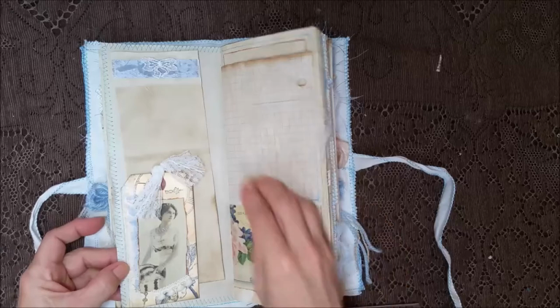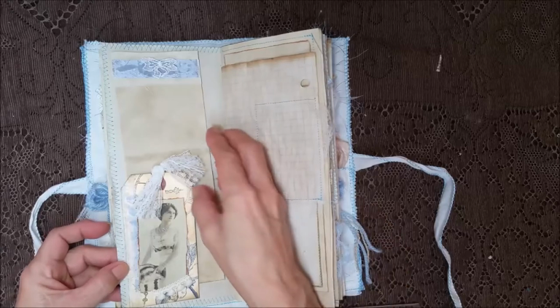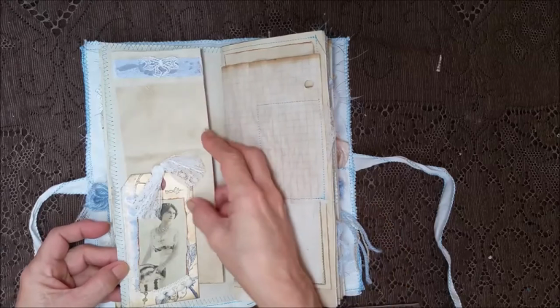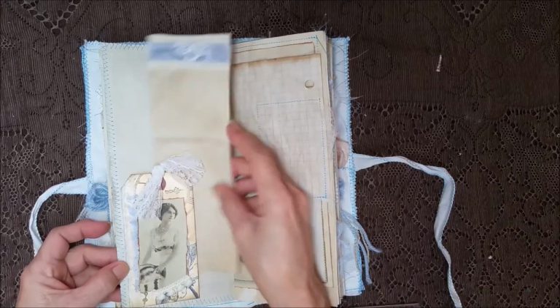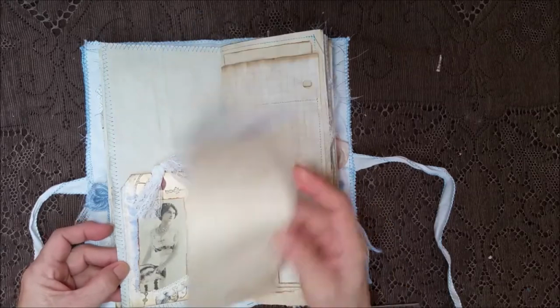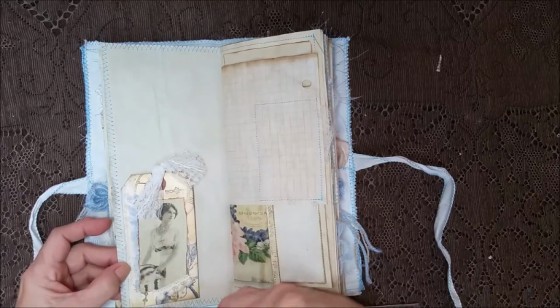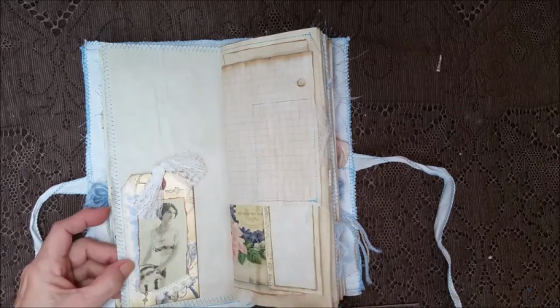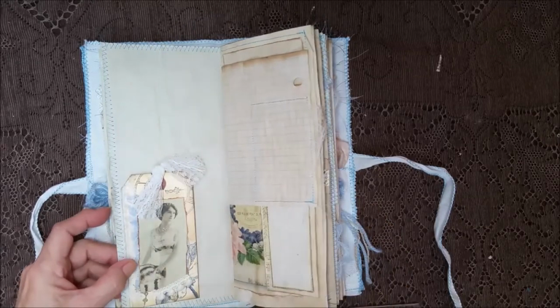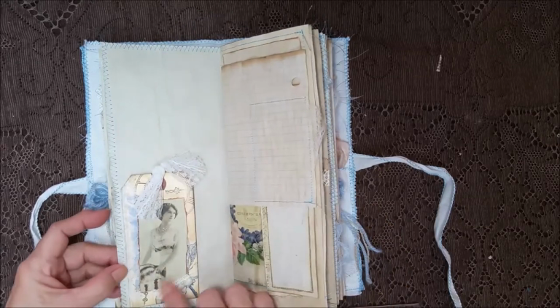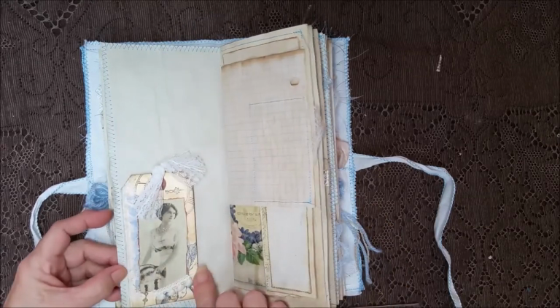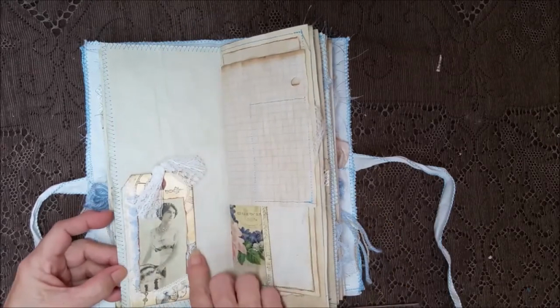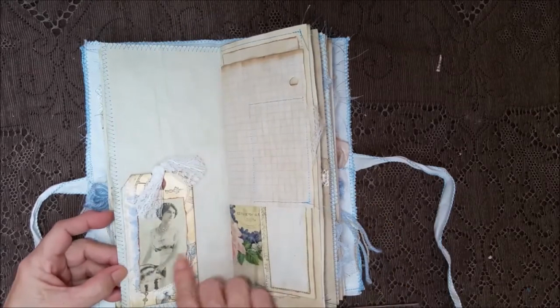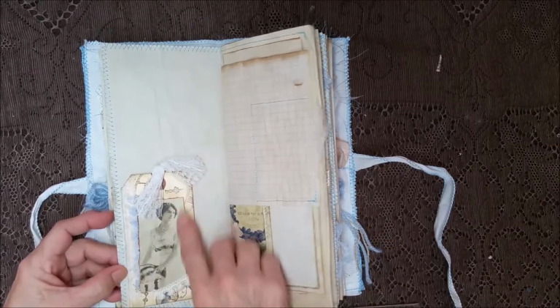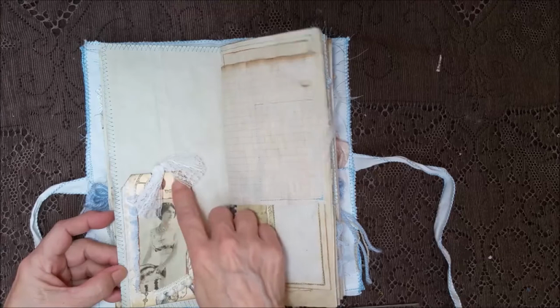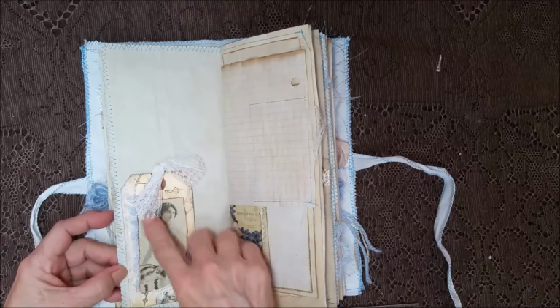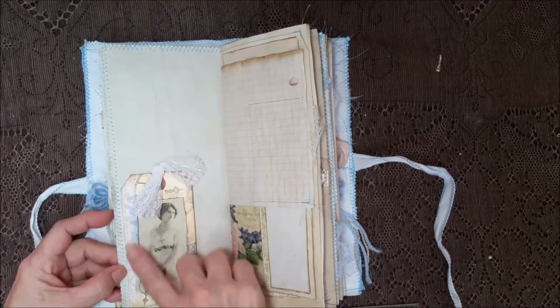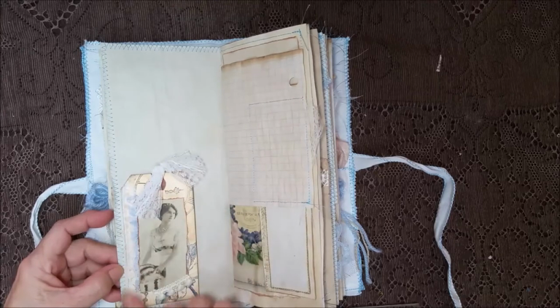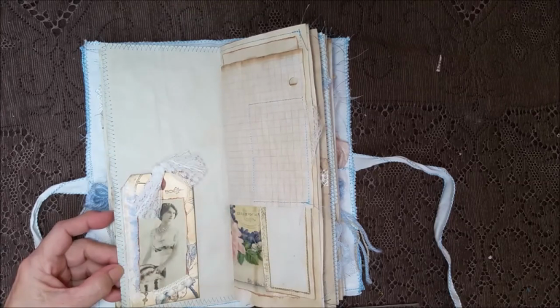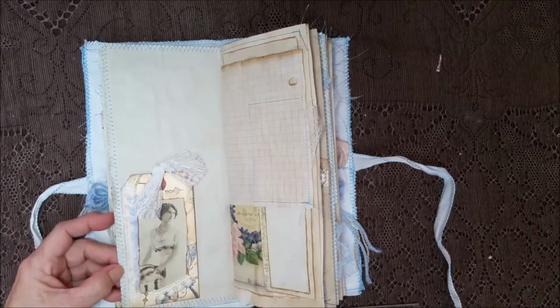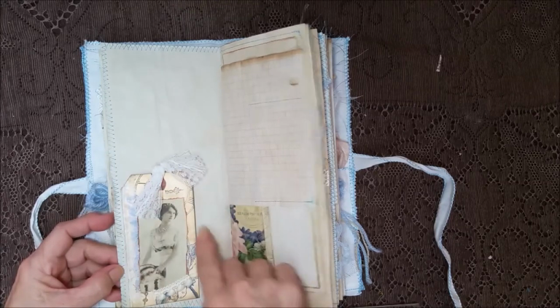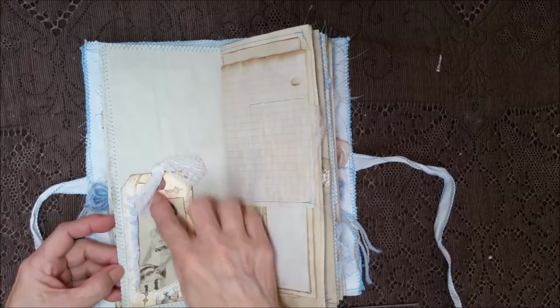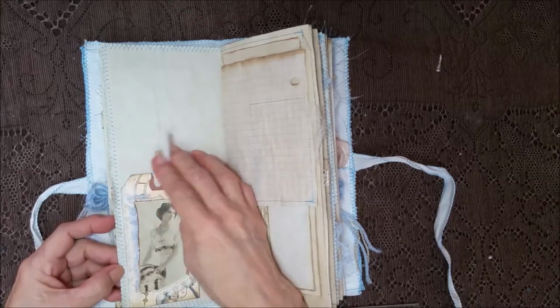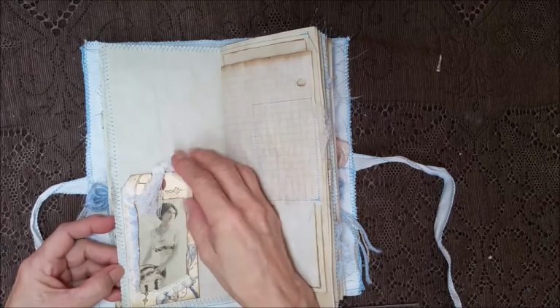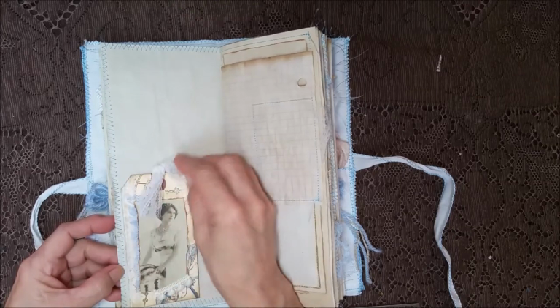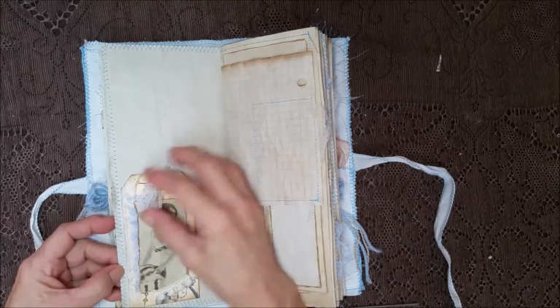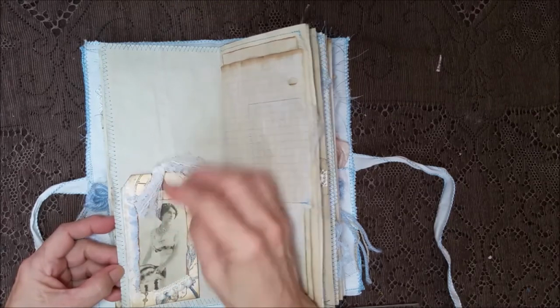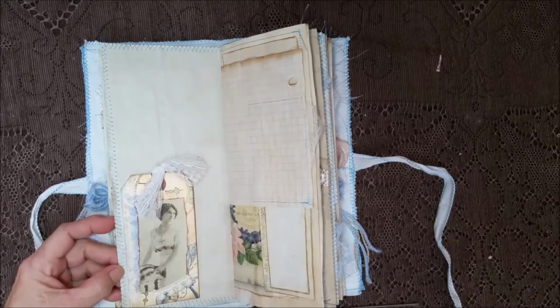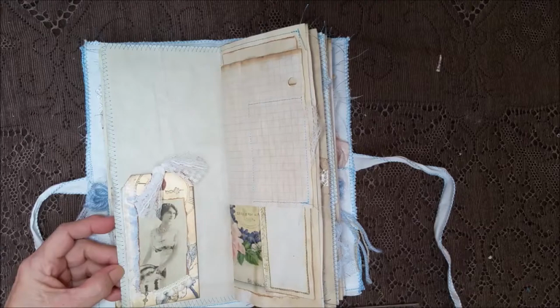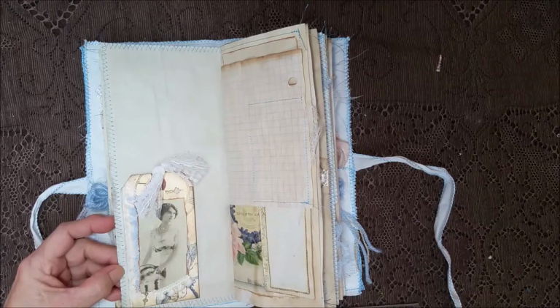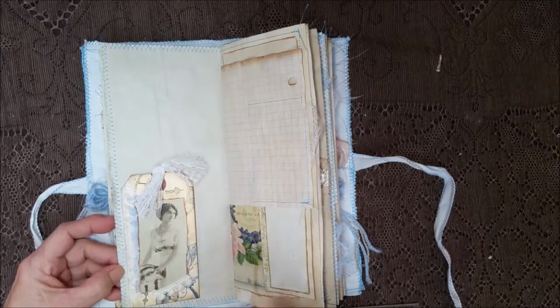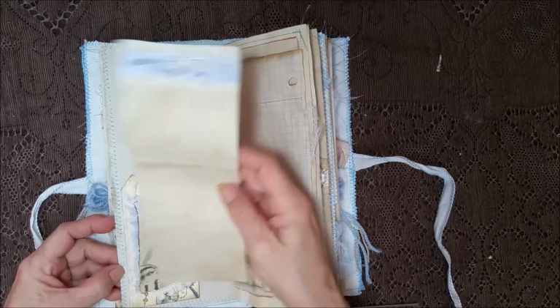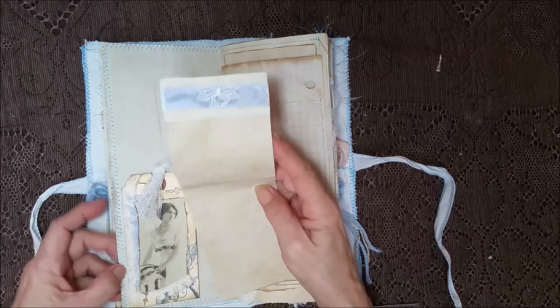There's a tag I made into a pocket — I stamped on it and put some fabrics, some cheesecloth, some lace, and tied it up with some lace. Just went to town with that thing!